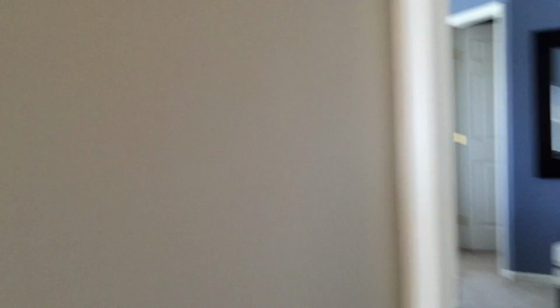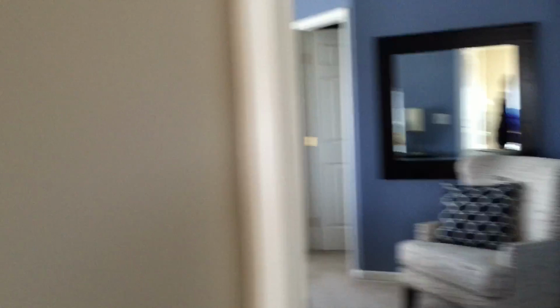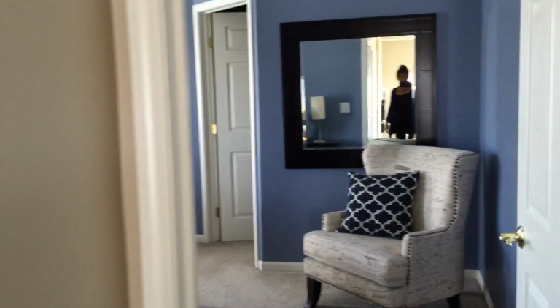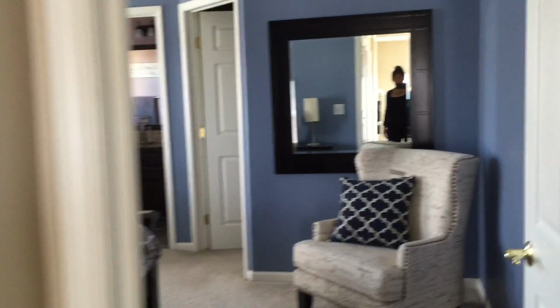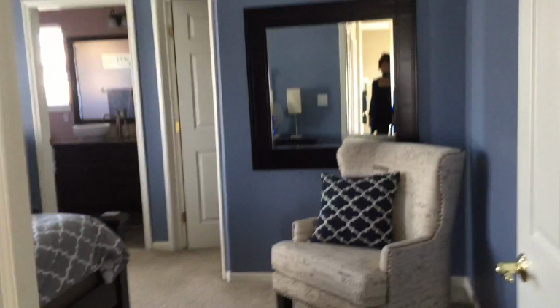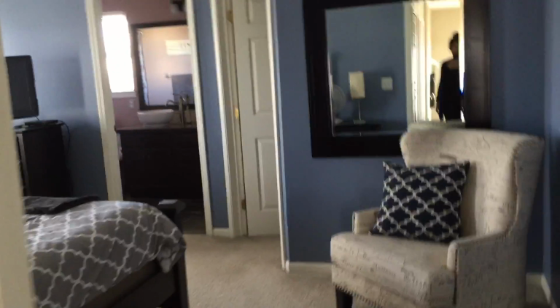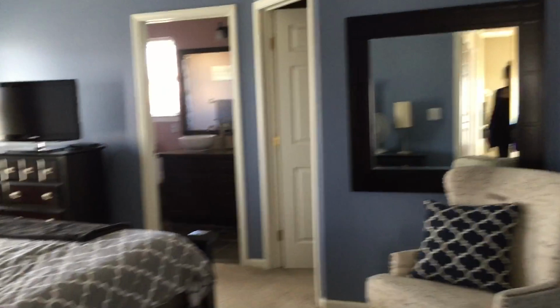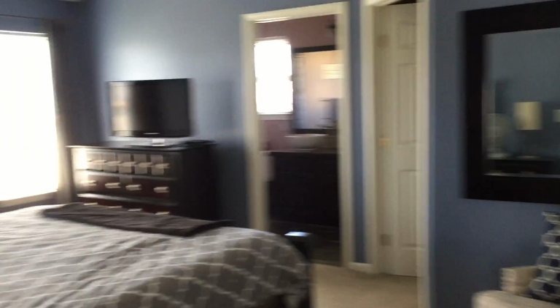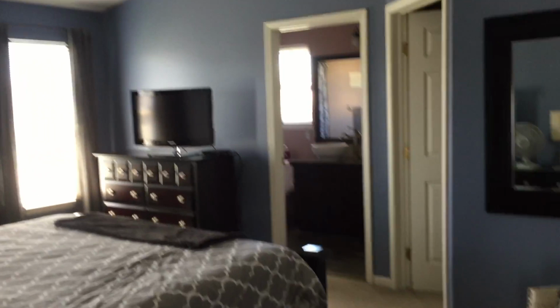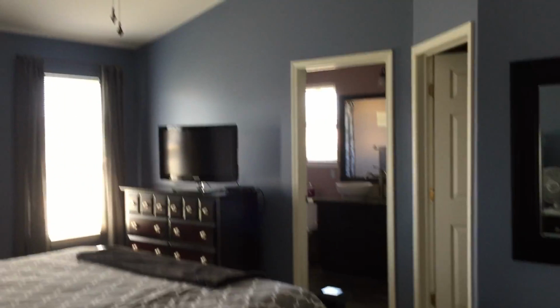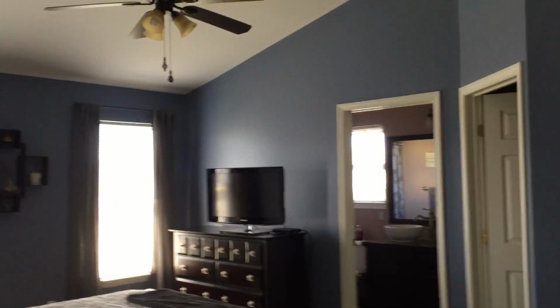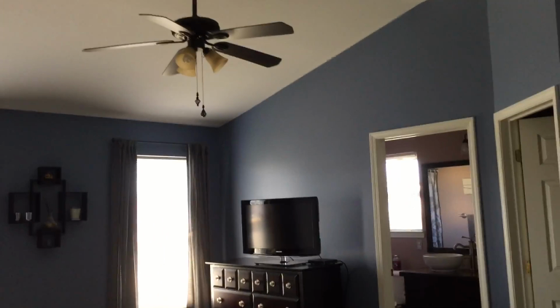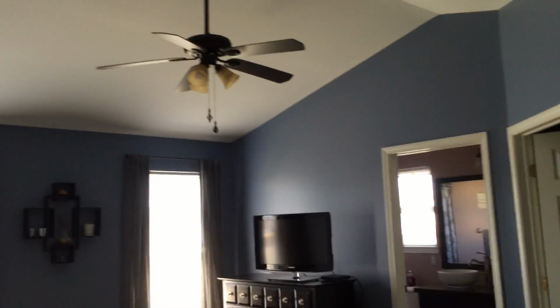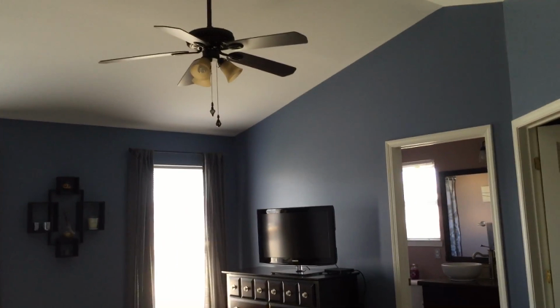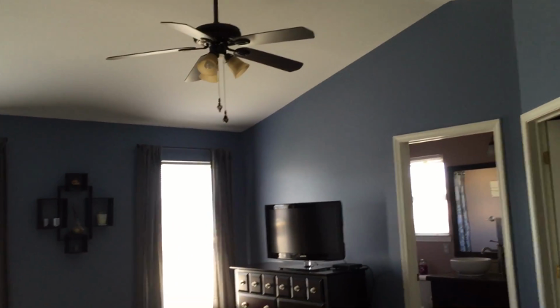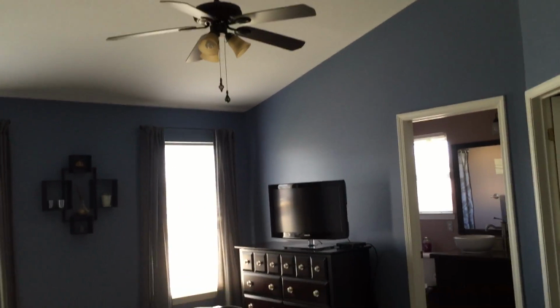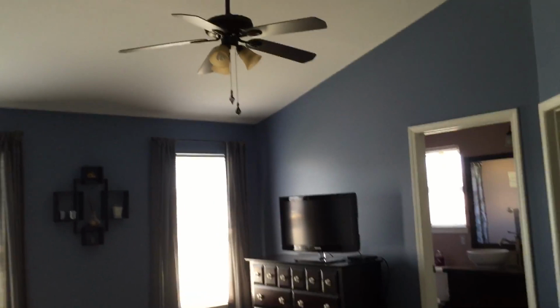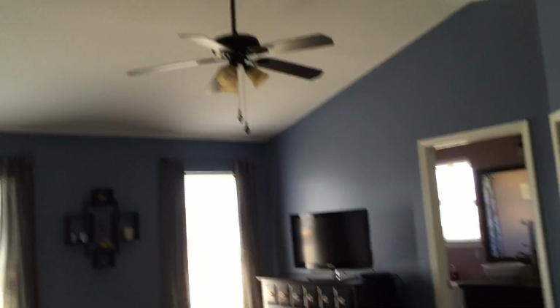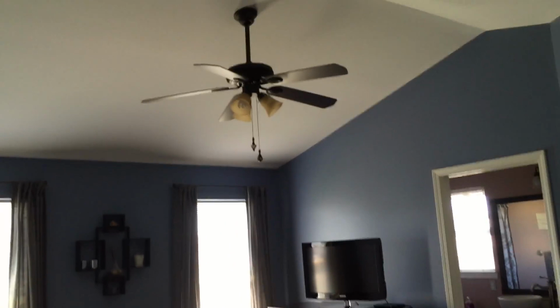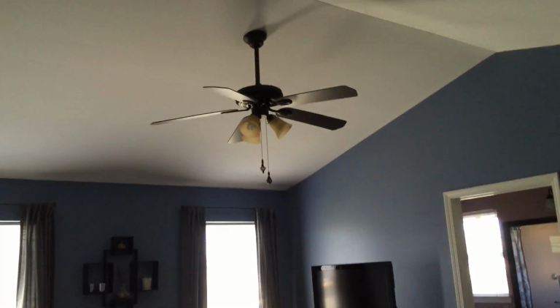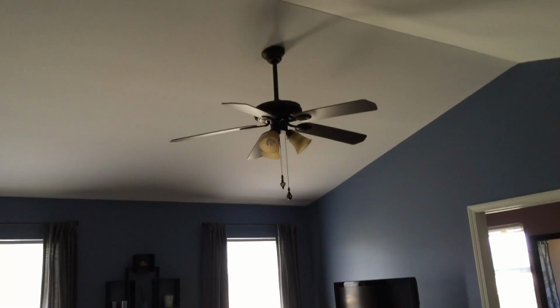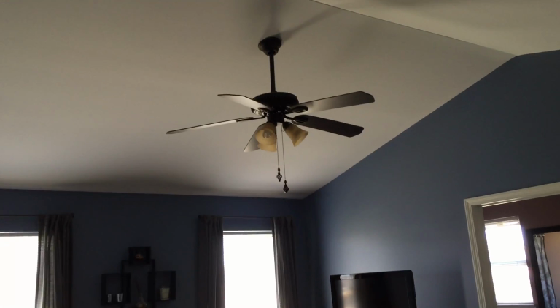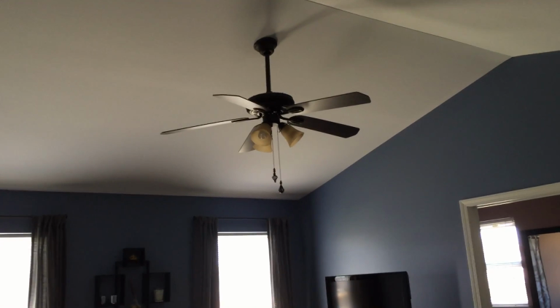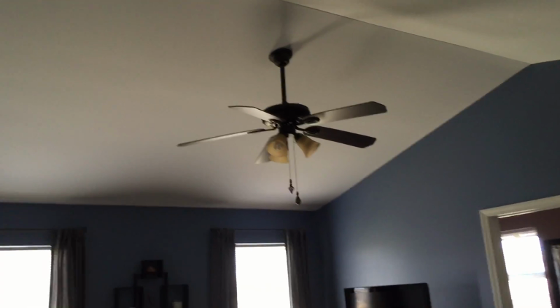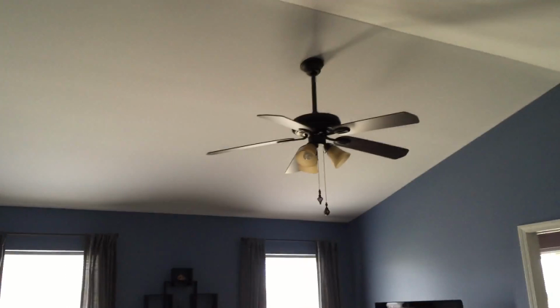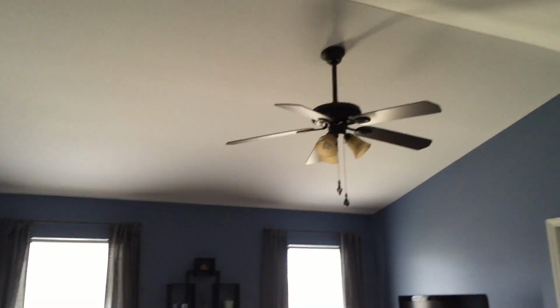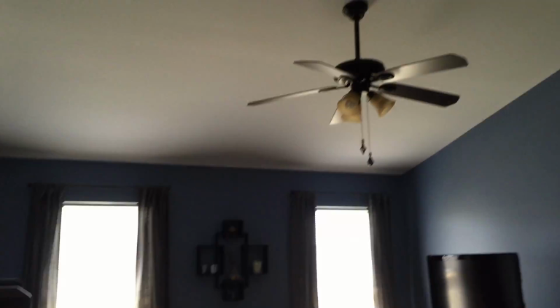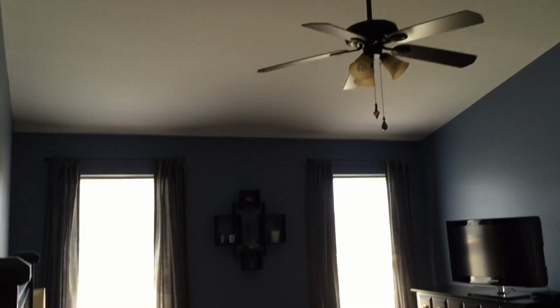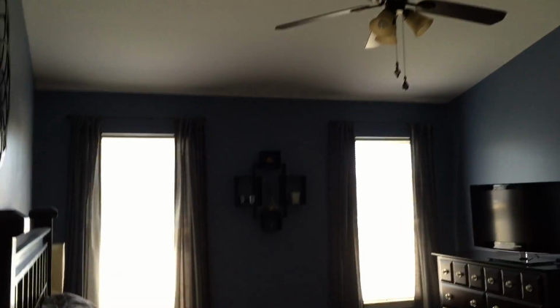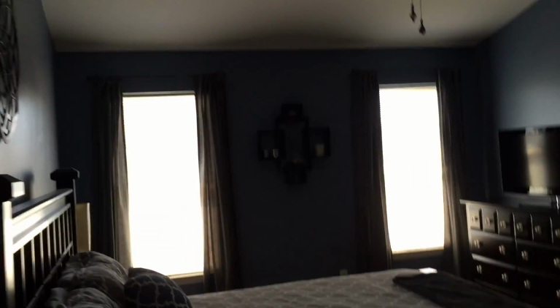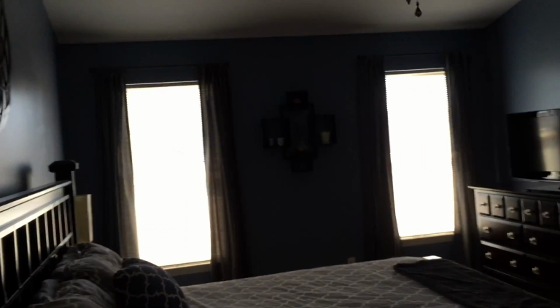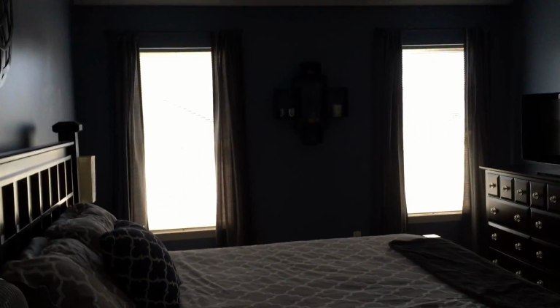And this is the master suite. It does have a ceiling fan, and it also has a cathedral ceiling. It's a very good size.